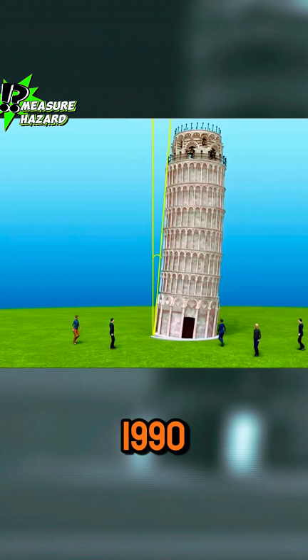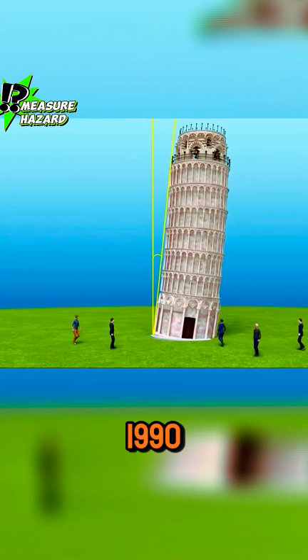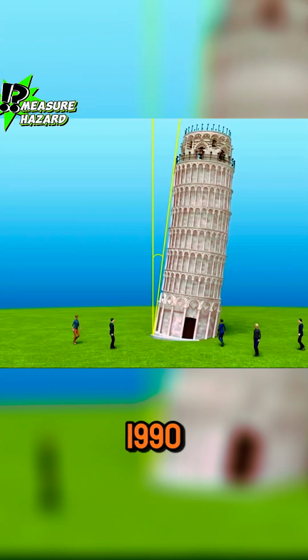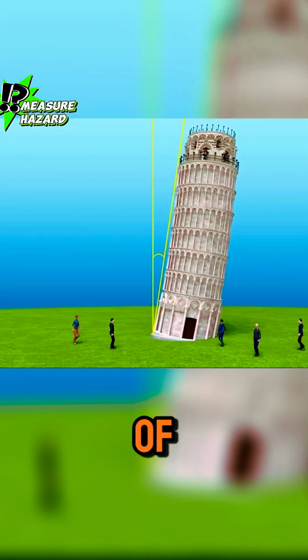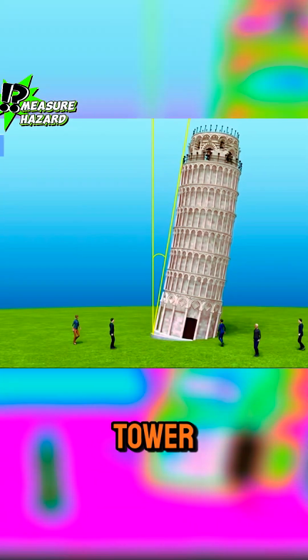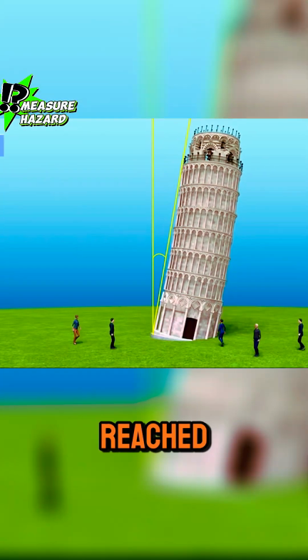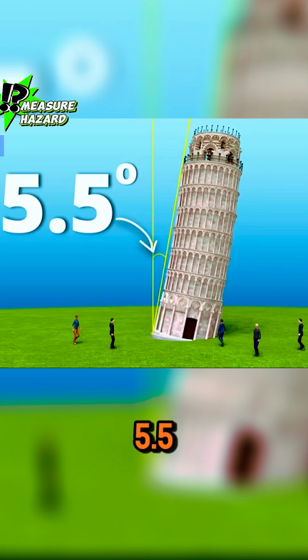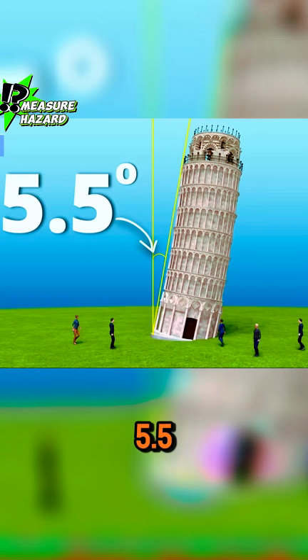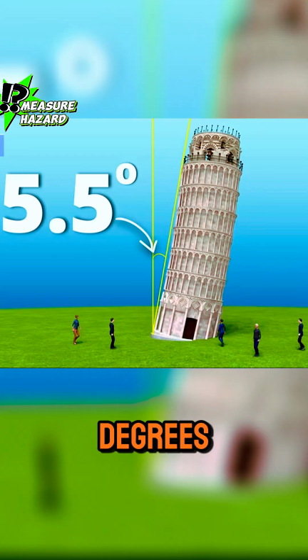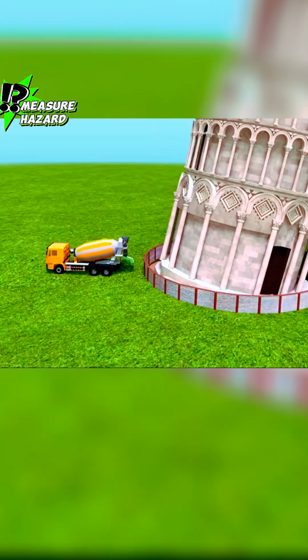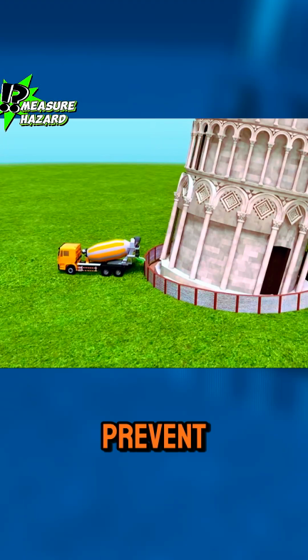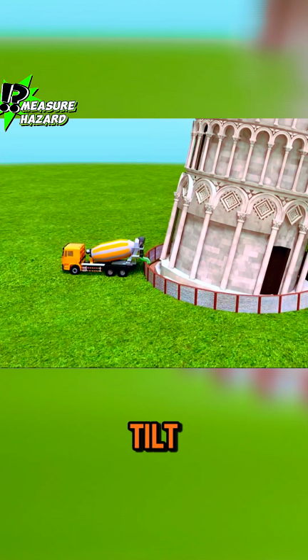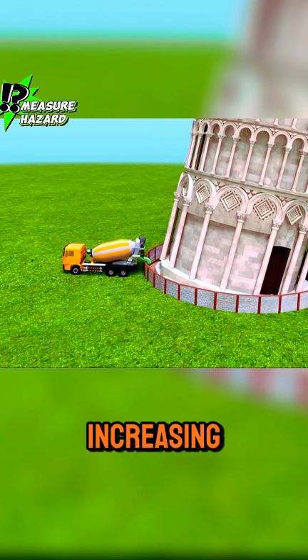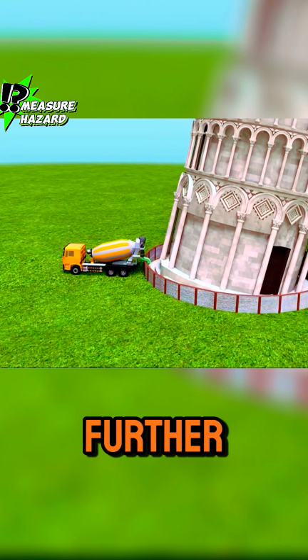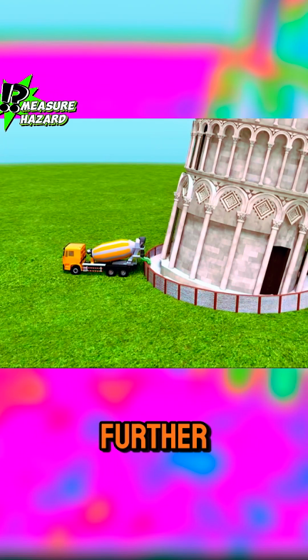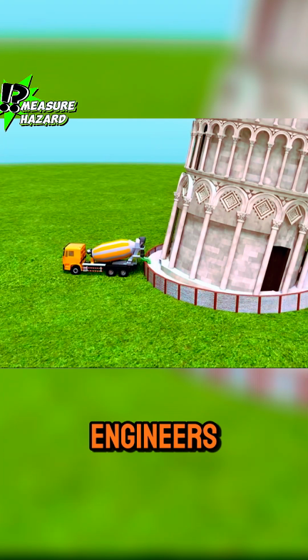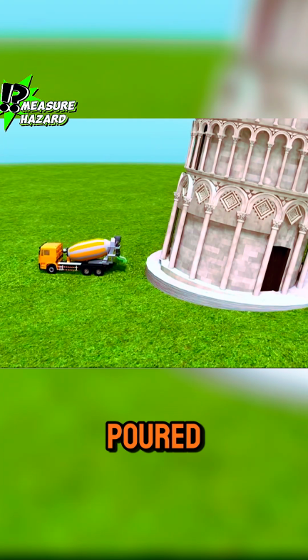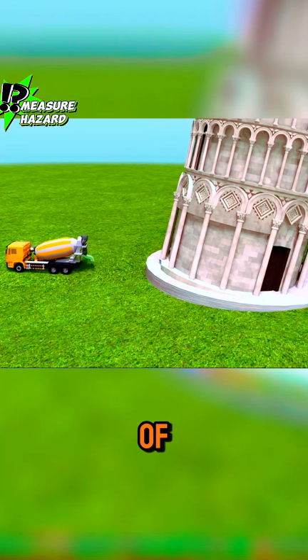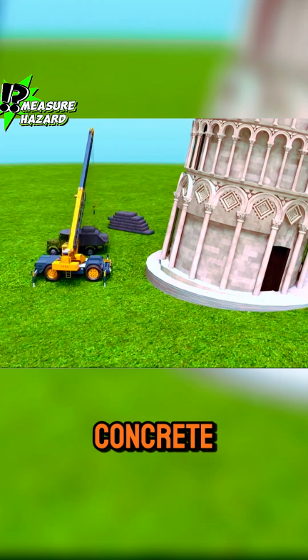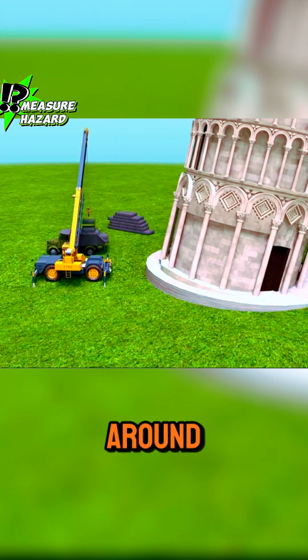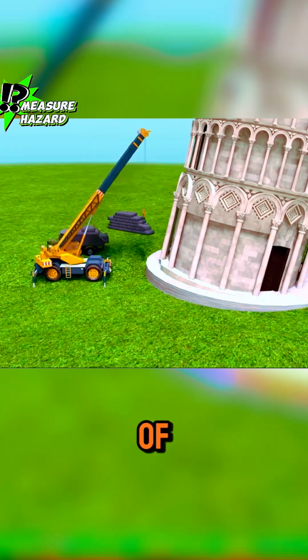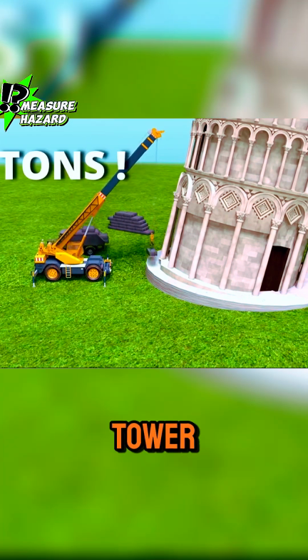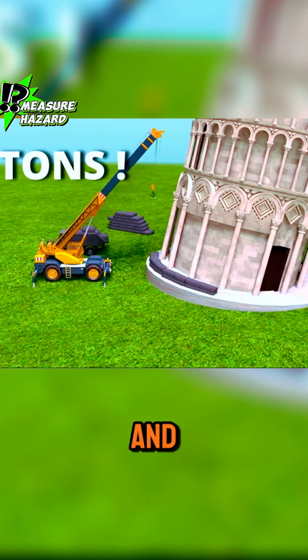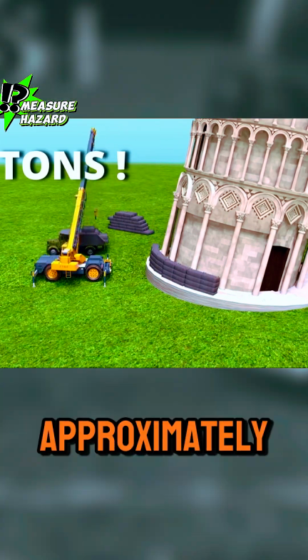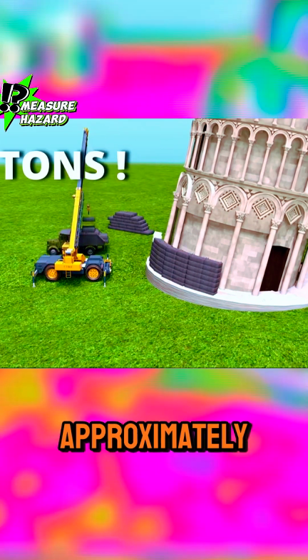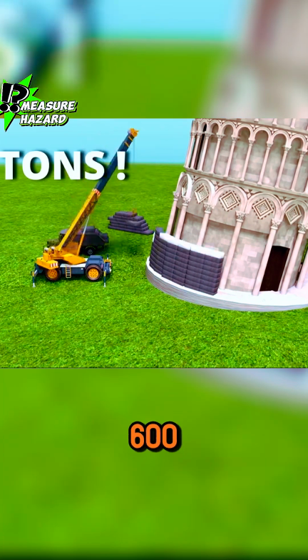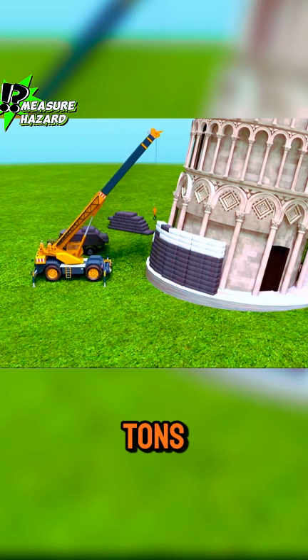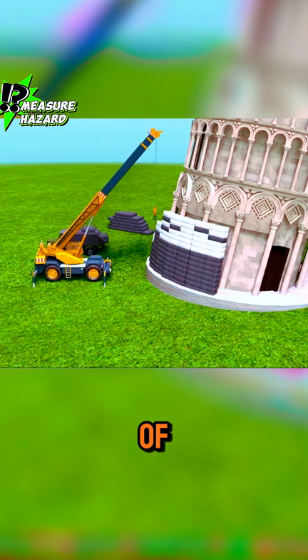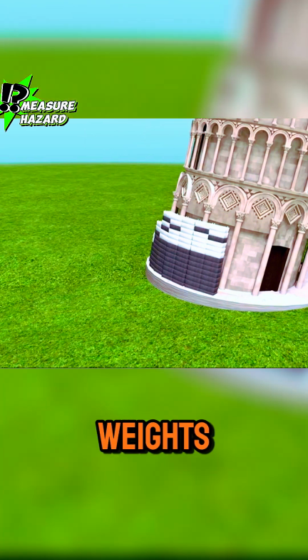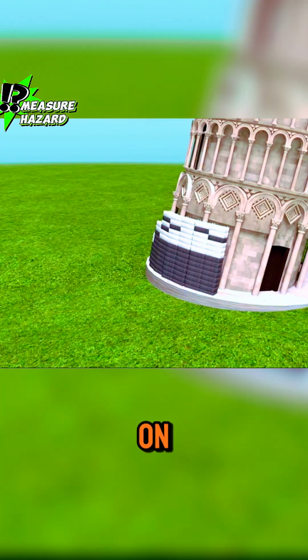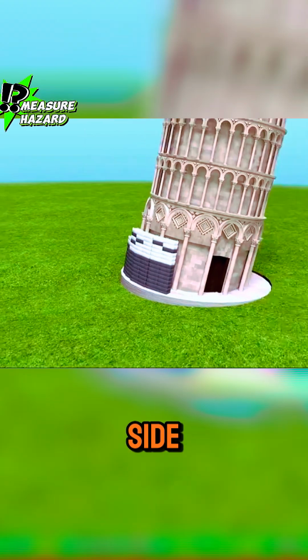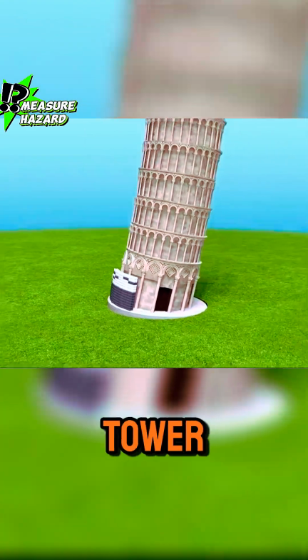In 1990, the tilt of the tower reached 5.5 degrees. To prevent the tilt from increasing further, engineers poured a ring of concrete around the base of the tower and placed approximately 600 tons of lead weights on the side of the tower.